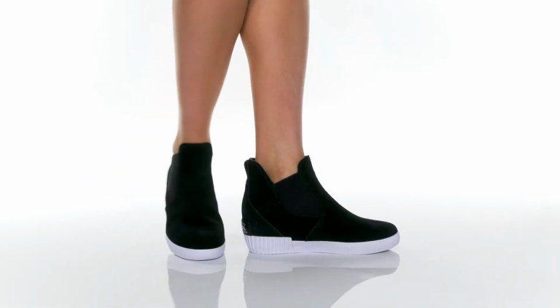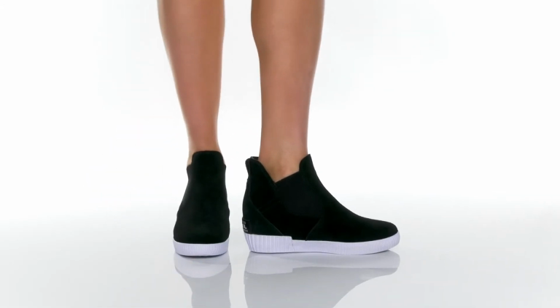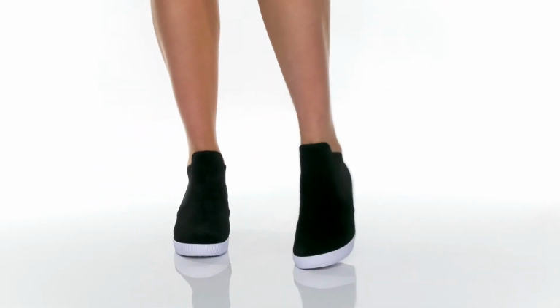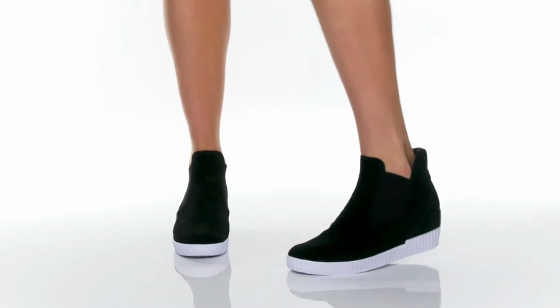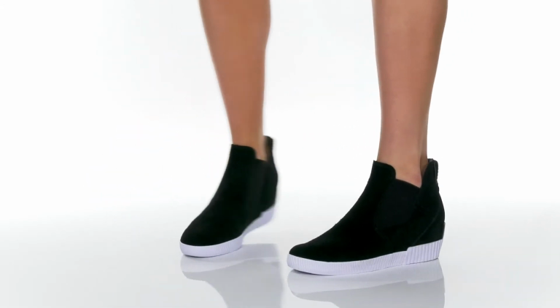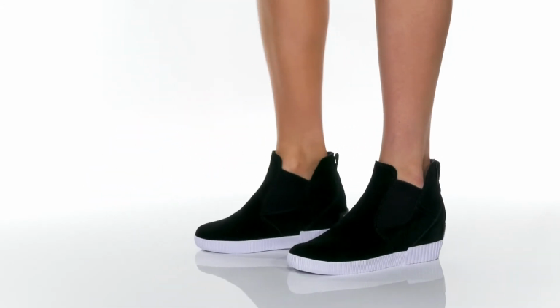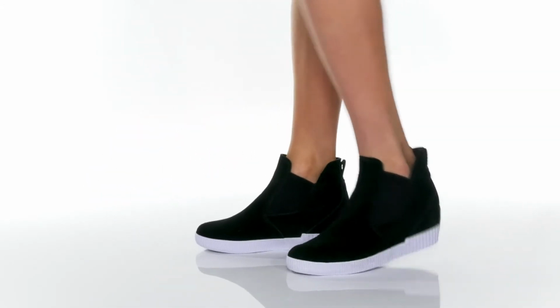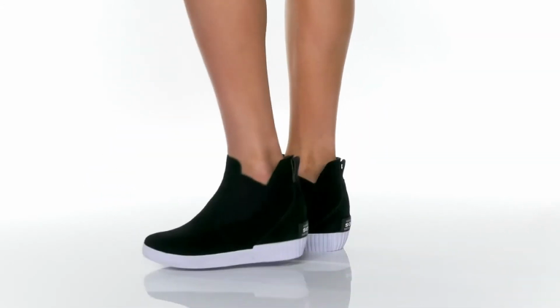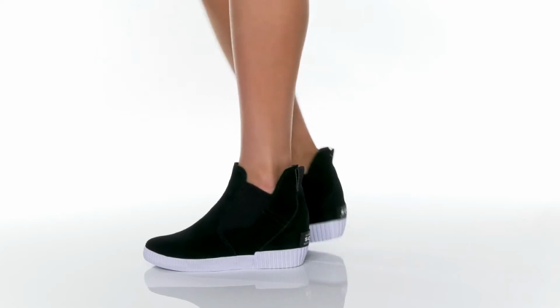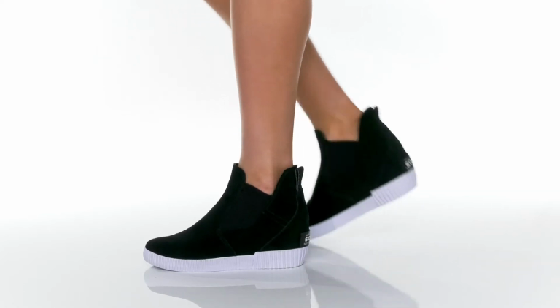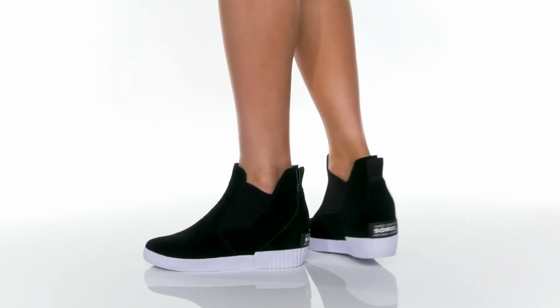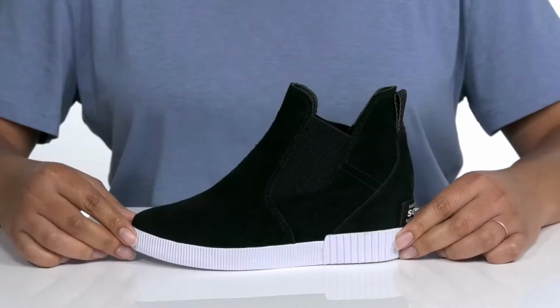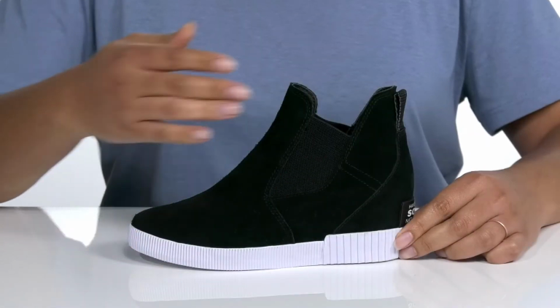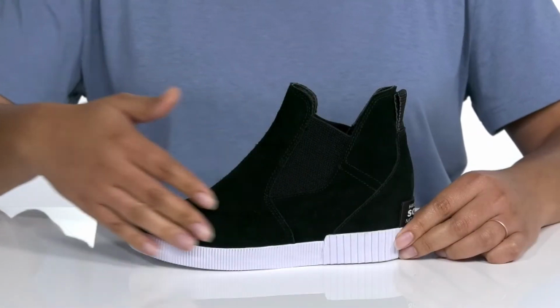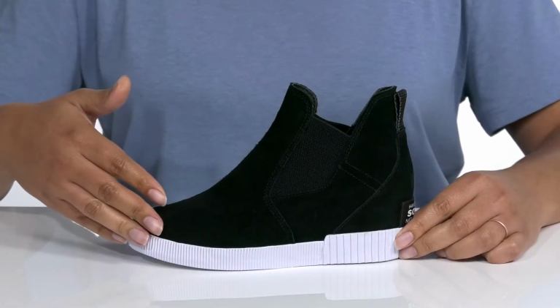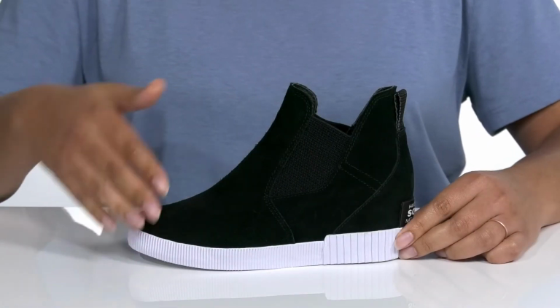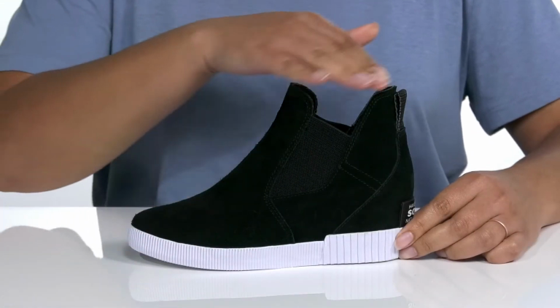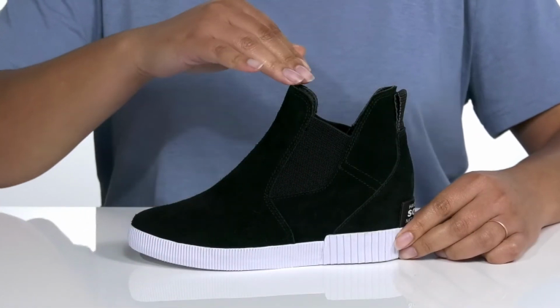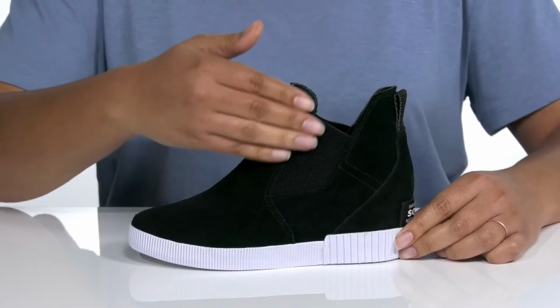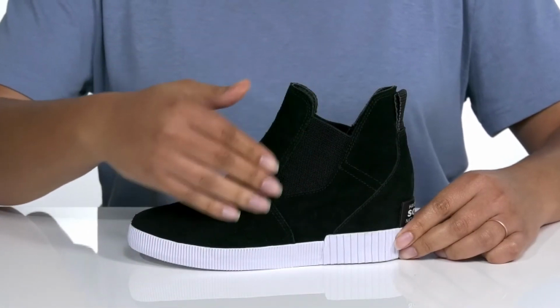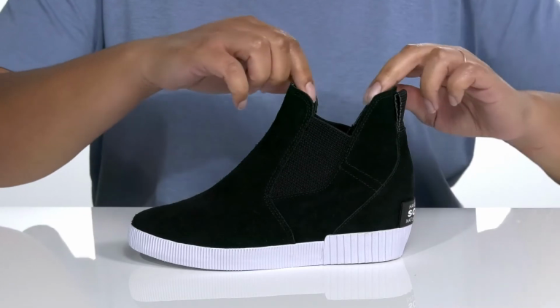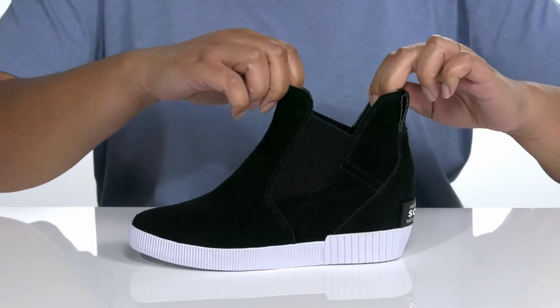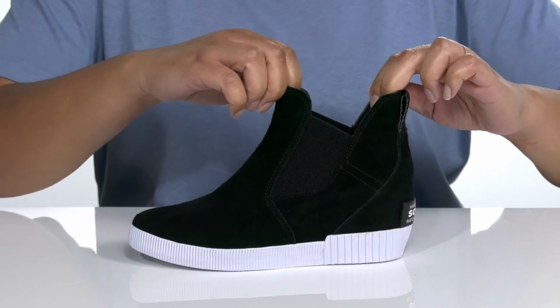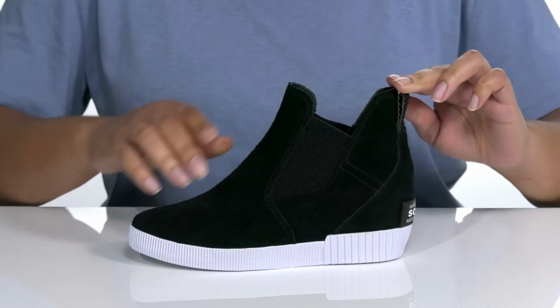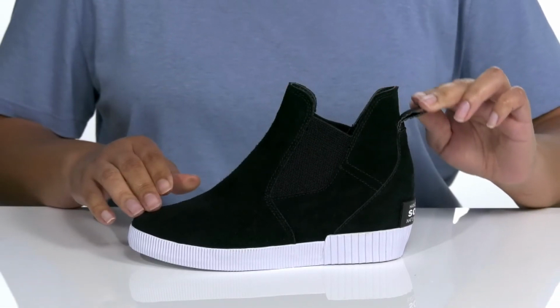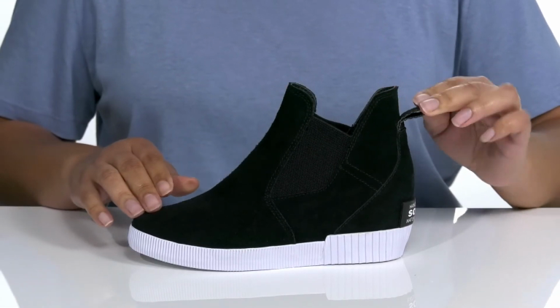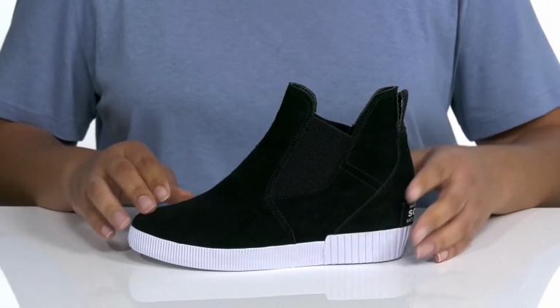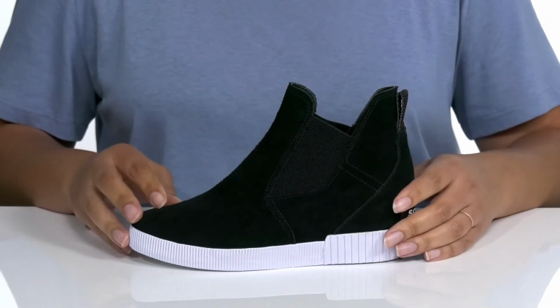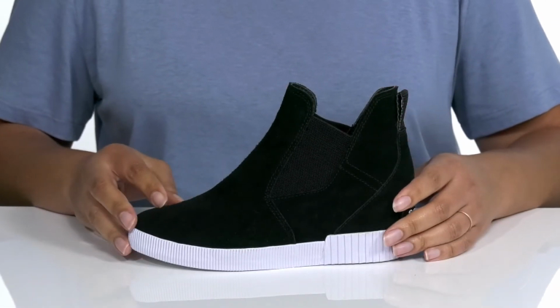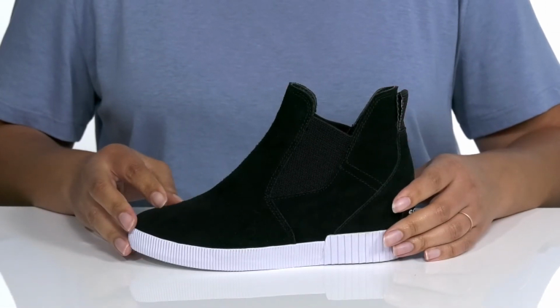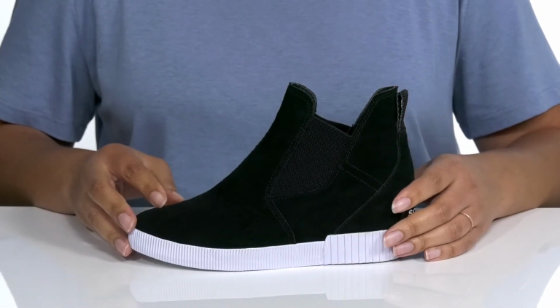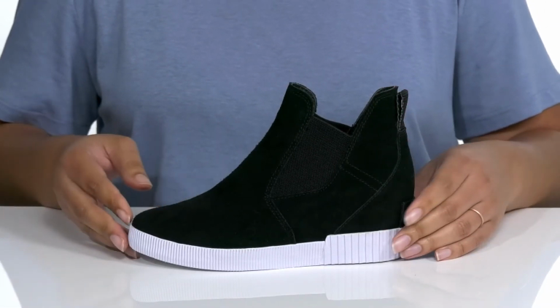Be out and about in comfort and style with these cute shoes by Sorelle. They feature a leather and textile upper with a wide open collar and stretch panels for easy slip-on, and a pull tab at the back of the ankle for assistance with on and off.